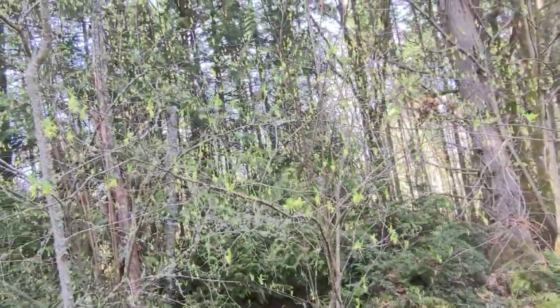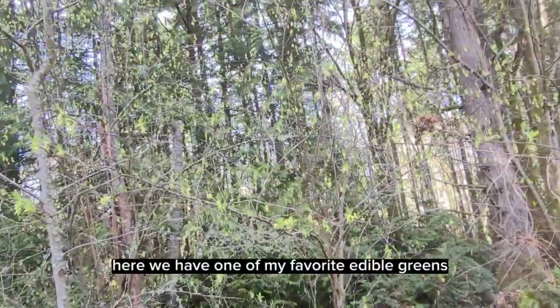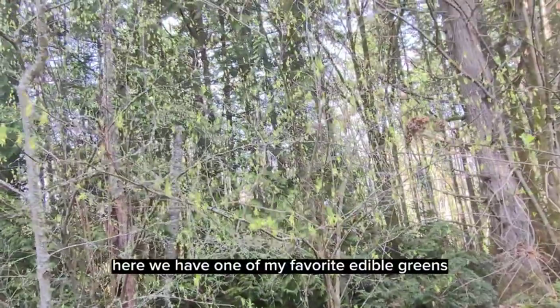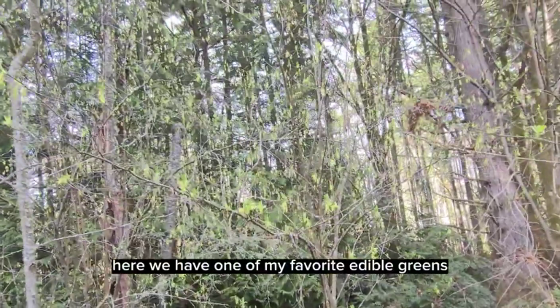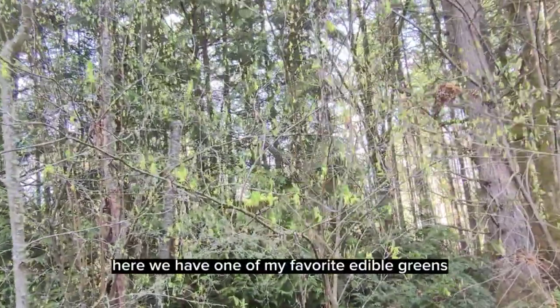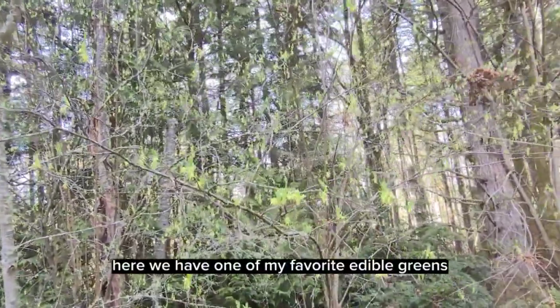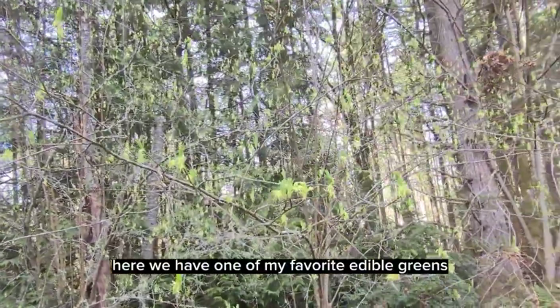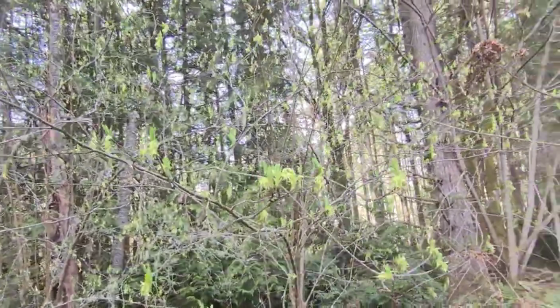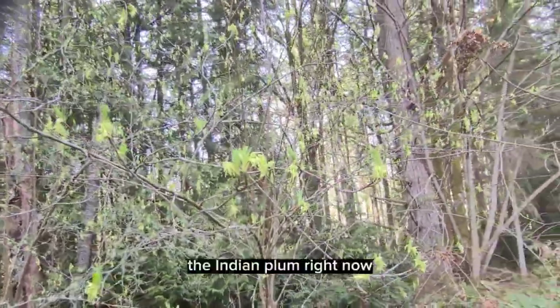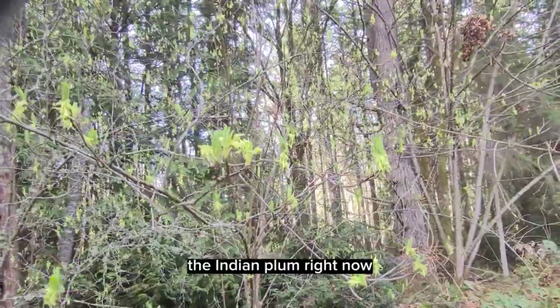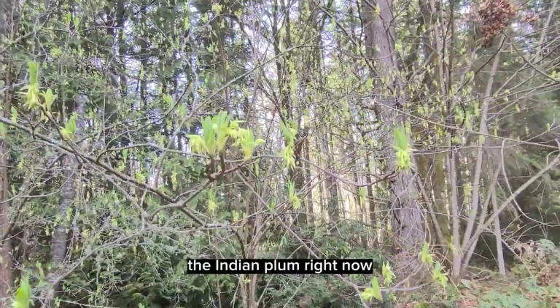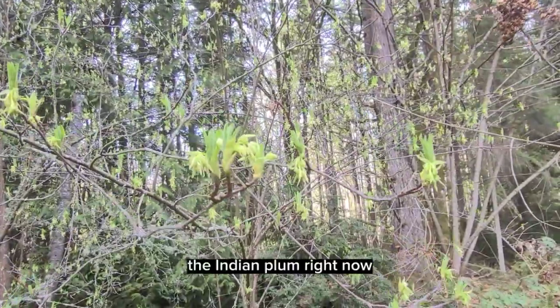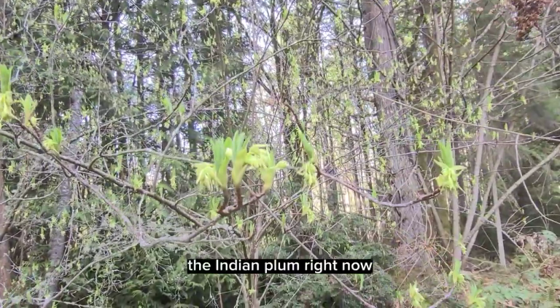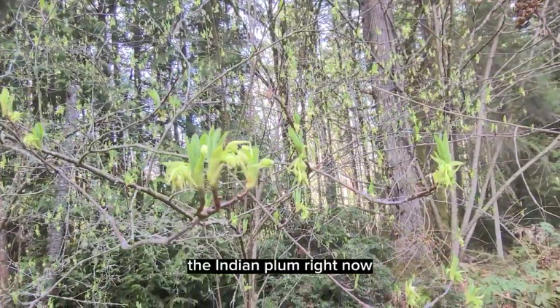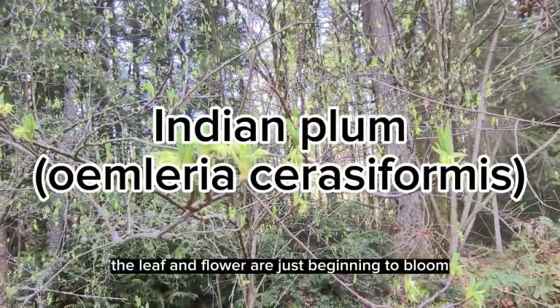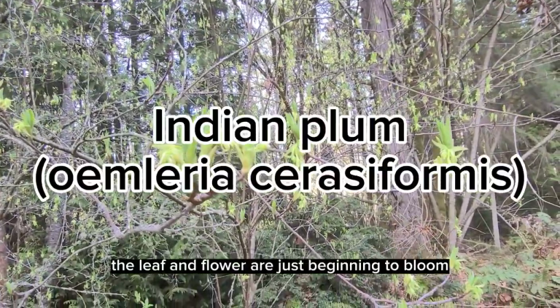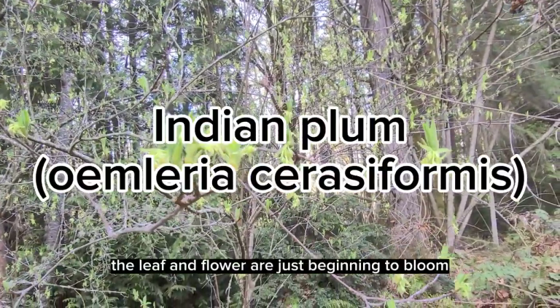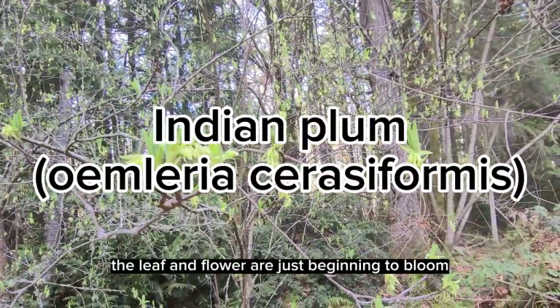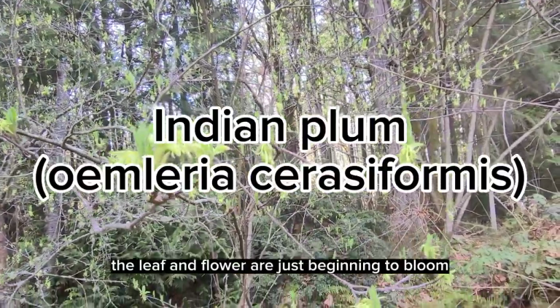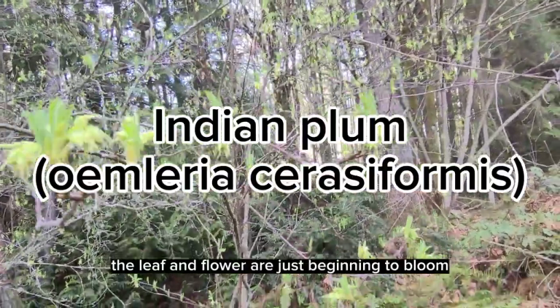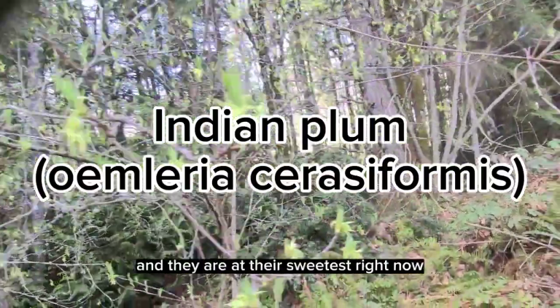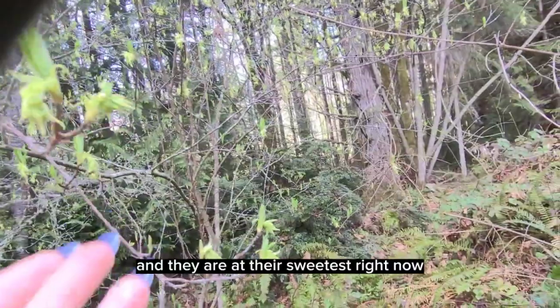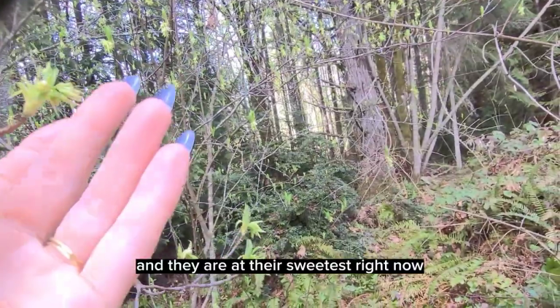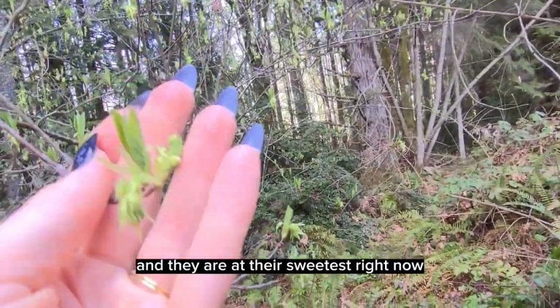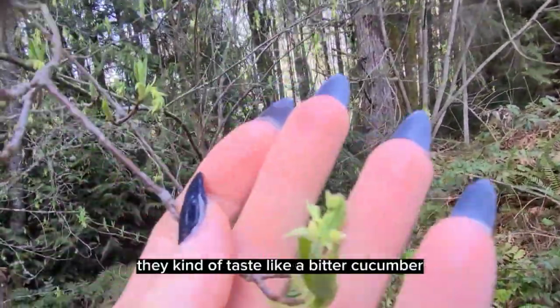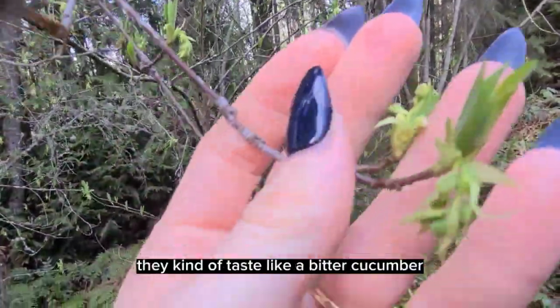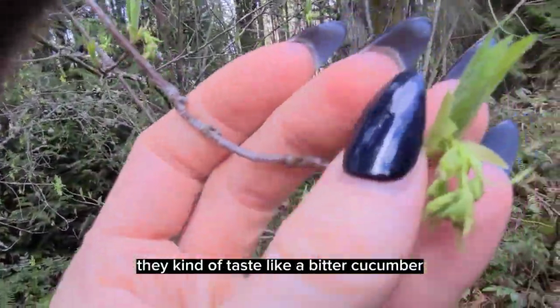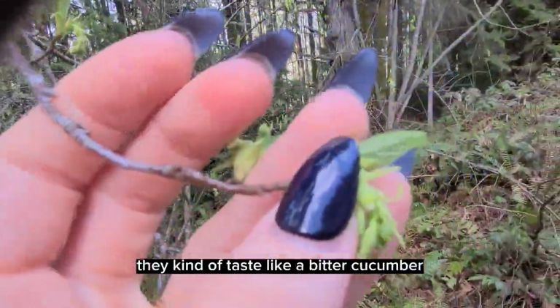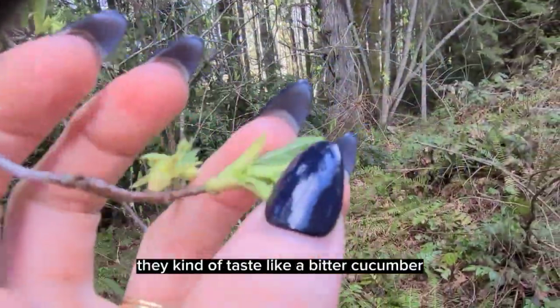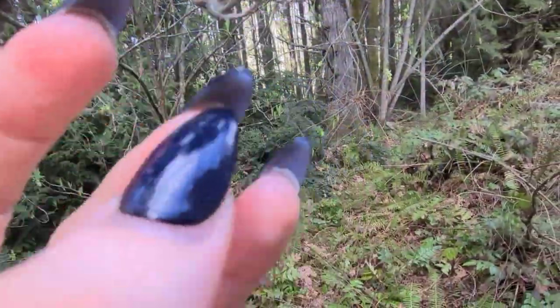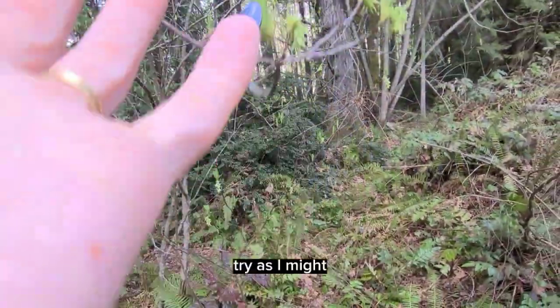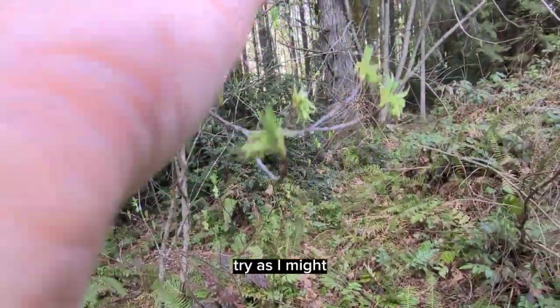Here we have one of my favorite edible greens, the Indian plum. Right now the leaf and flower are just beginning to bloom and they are at their sweetest right now. They kind of taste like a bitter cucumber.